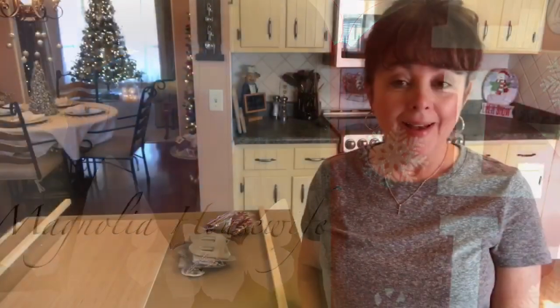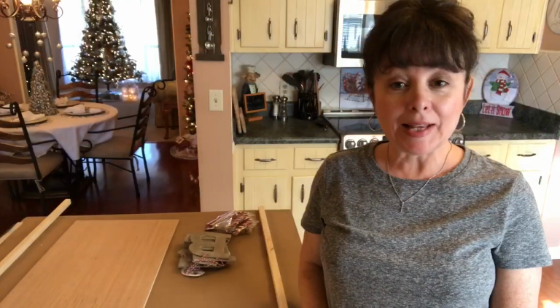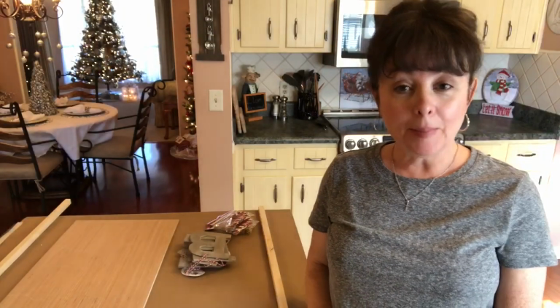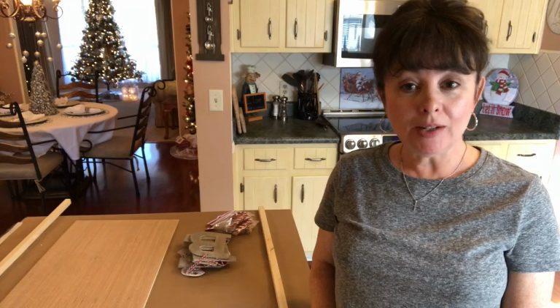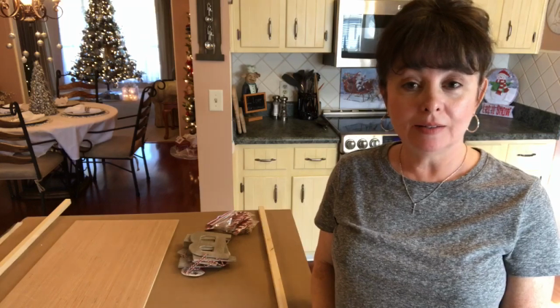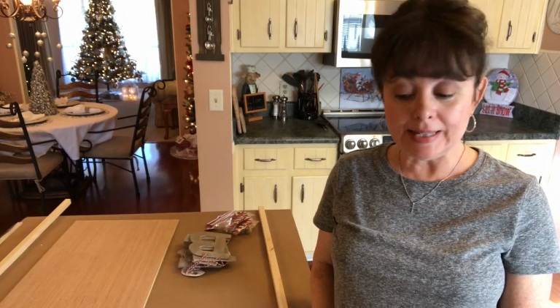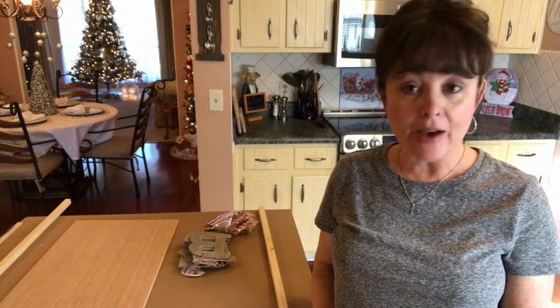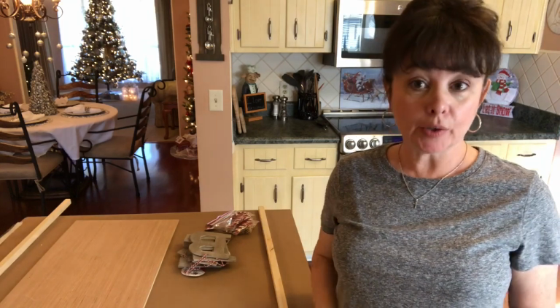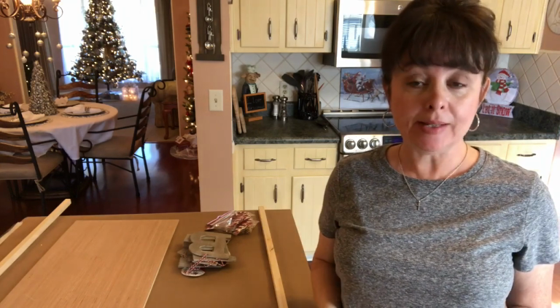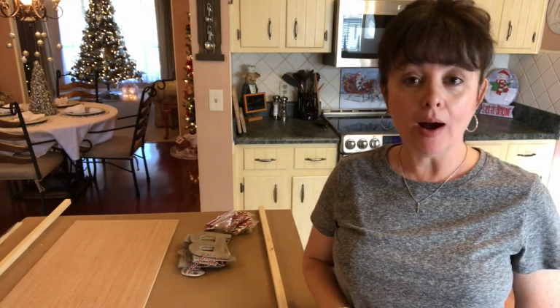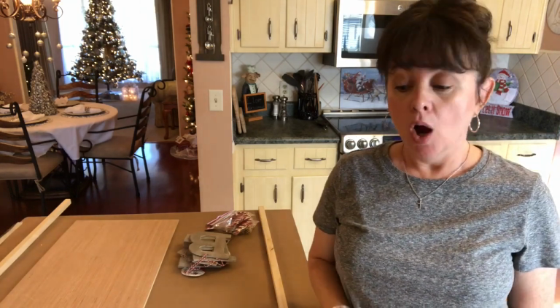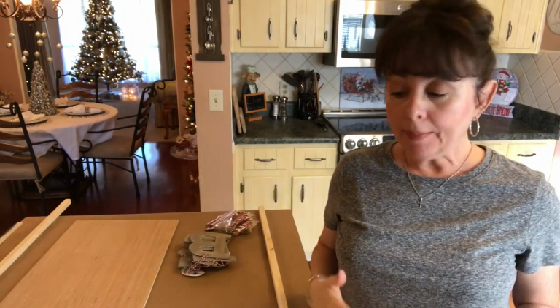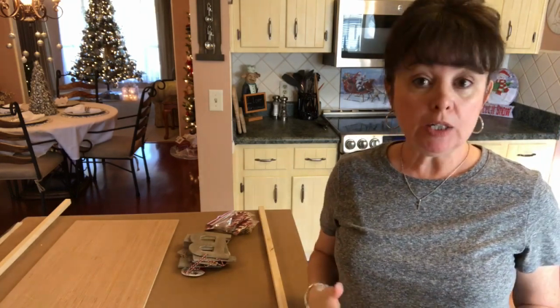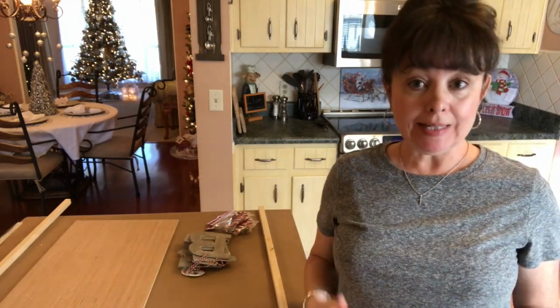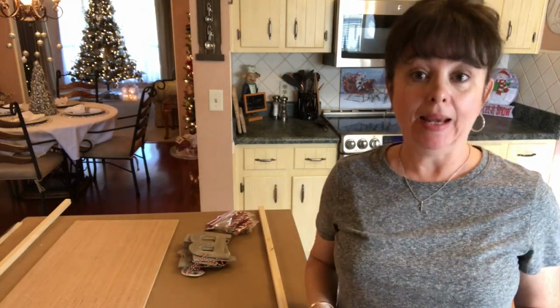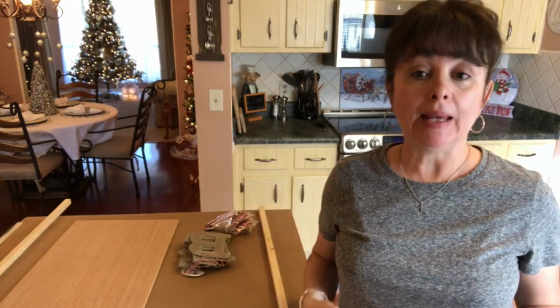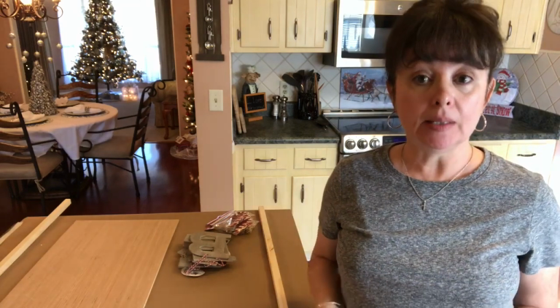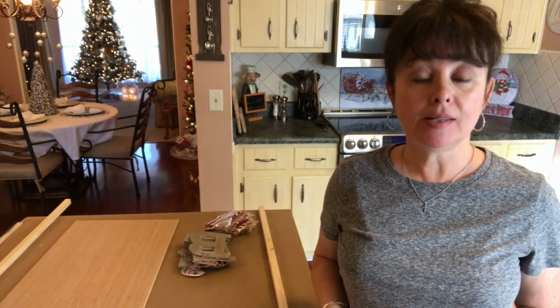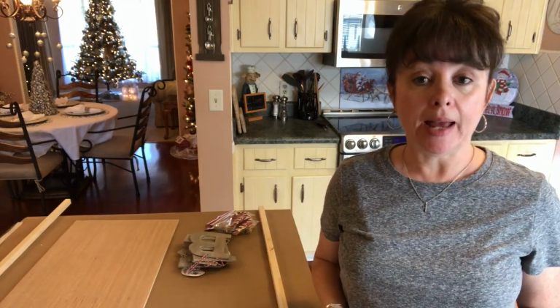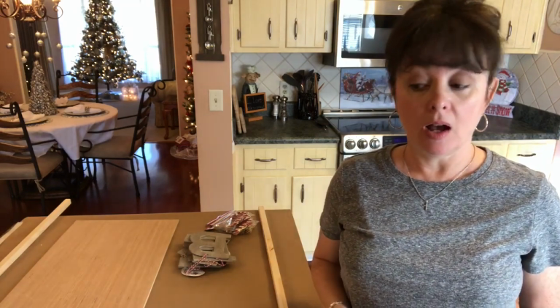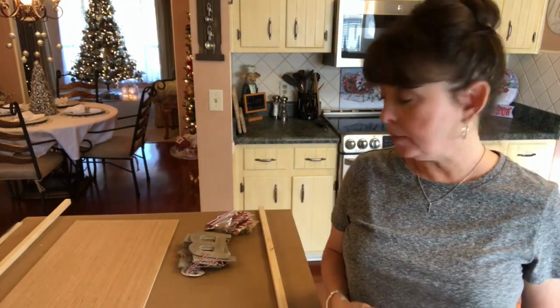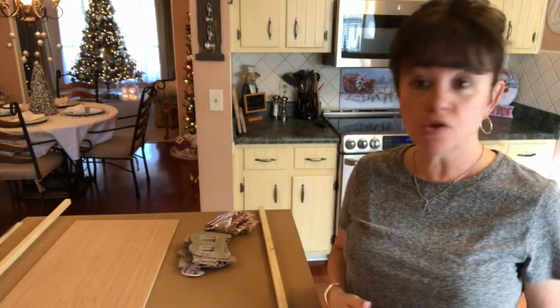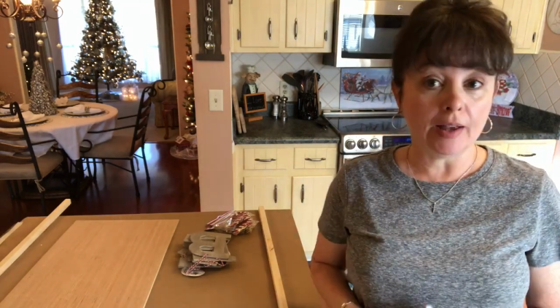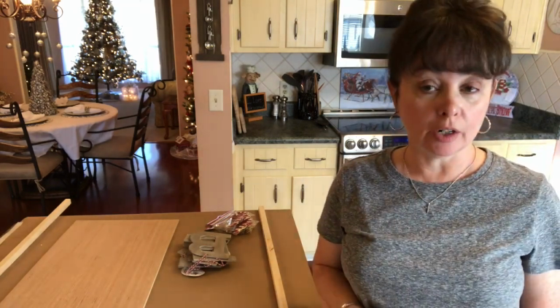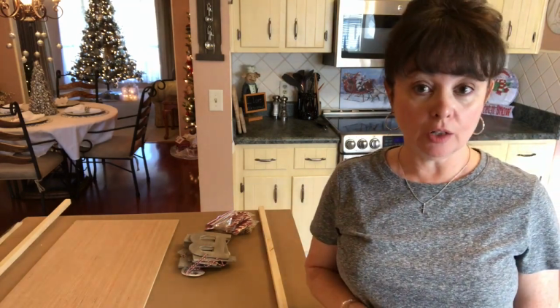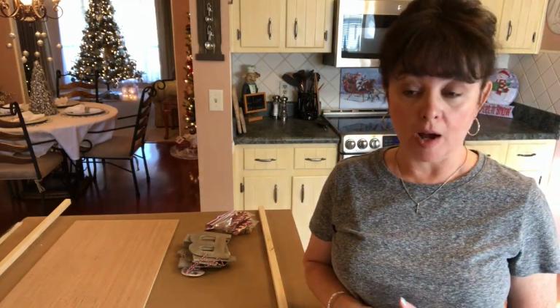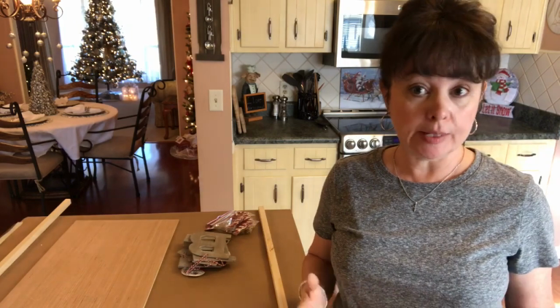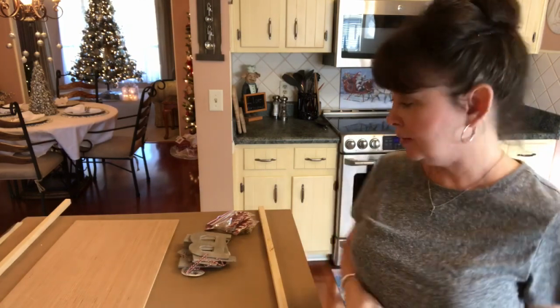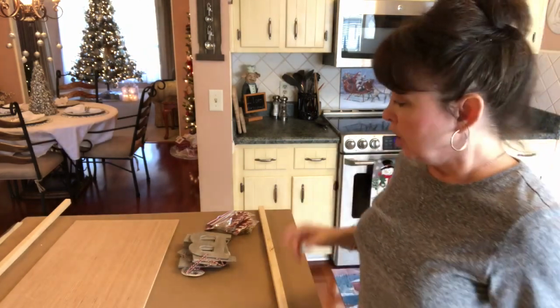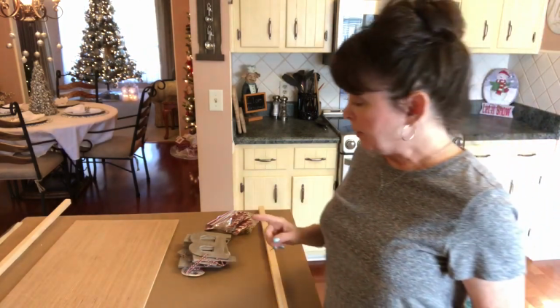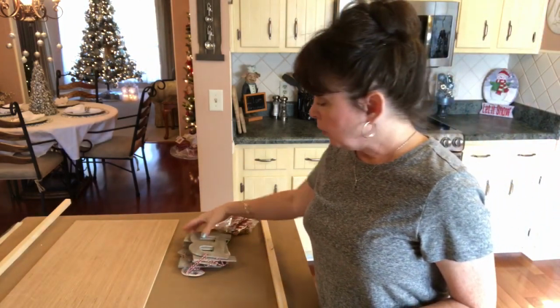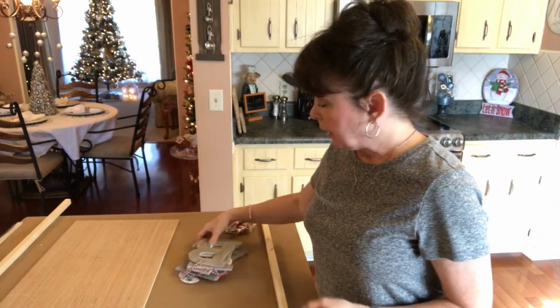Hi guys, welcome back to my channel and today I have another Christmas DIY. What I'm going to be doing today is making a believe sign out of some letters that I found at Target's dollar spot for Christmas. So let me show you what you'll need.